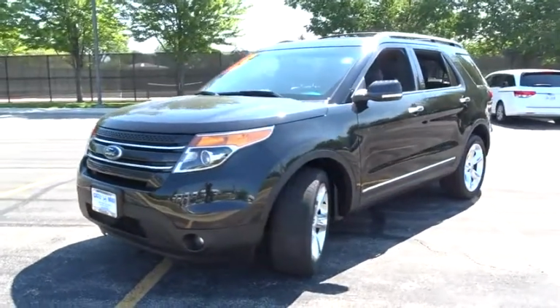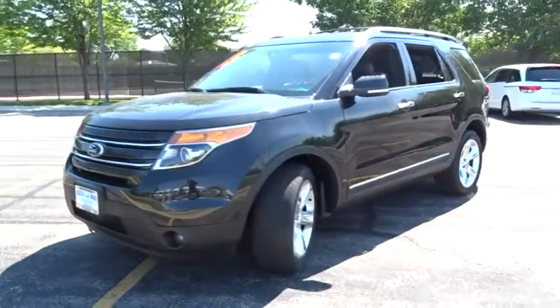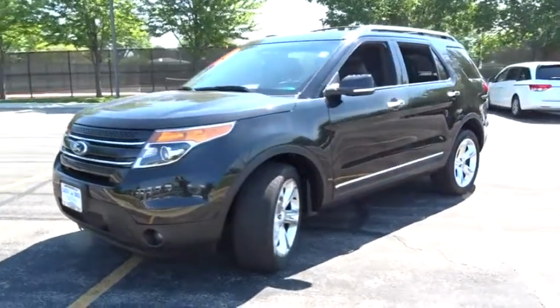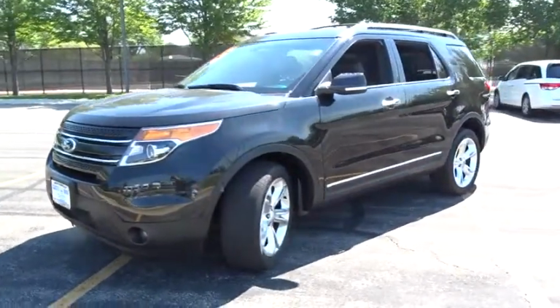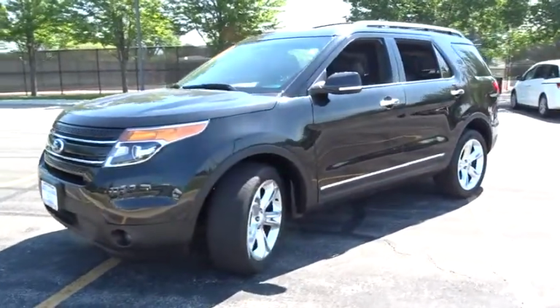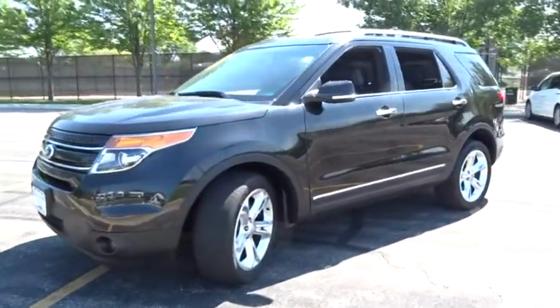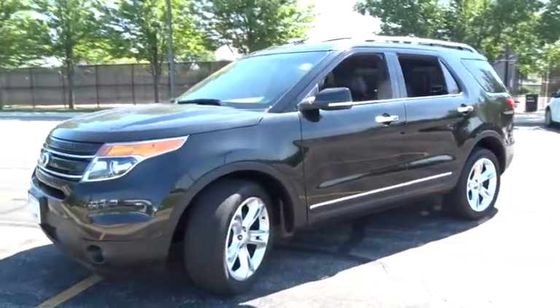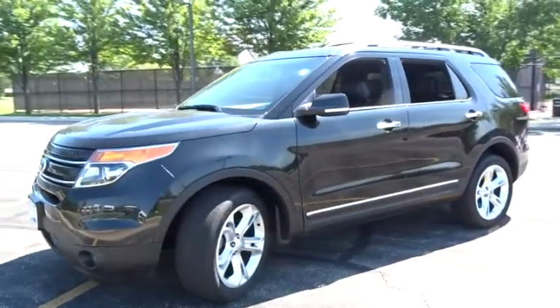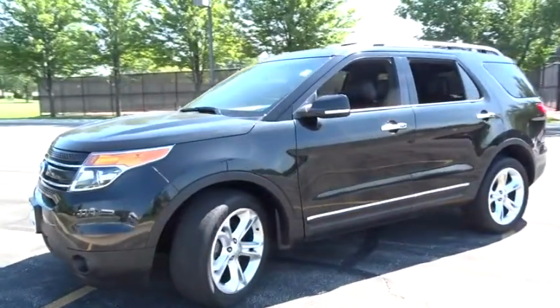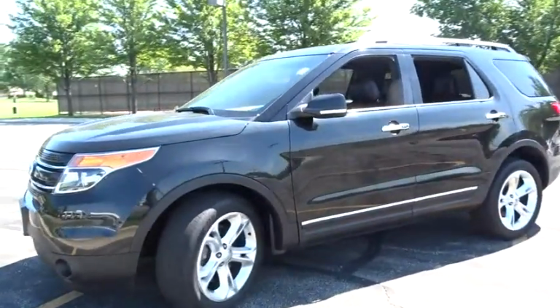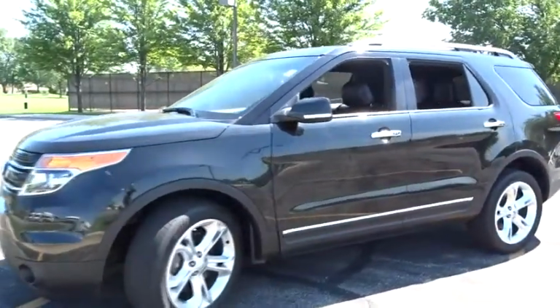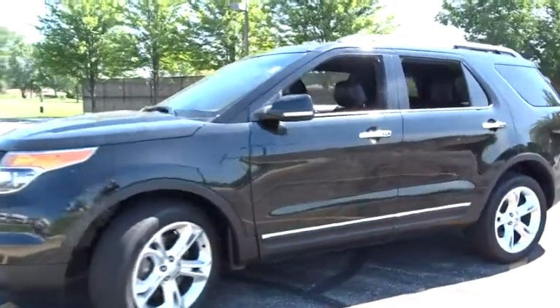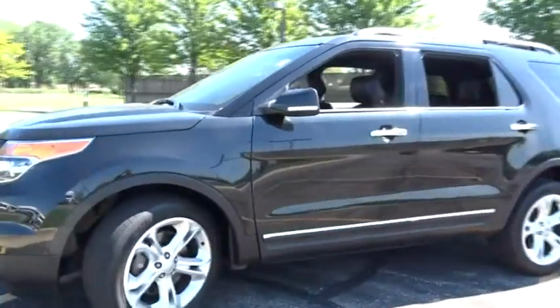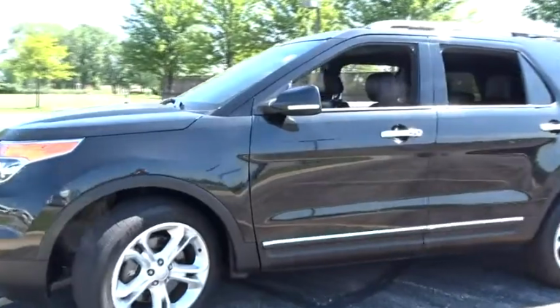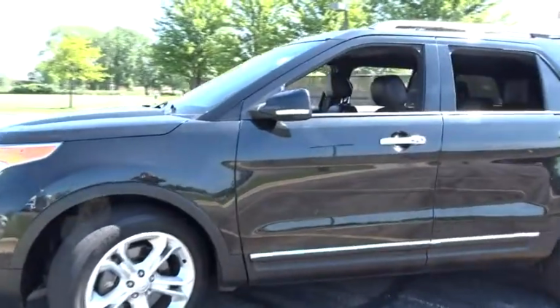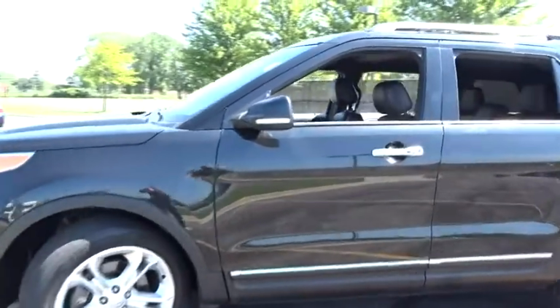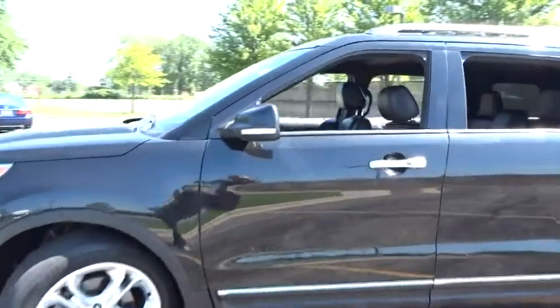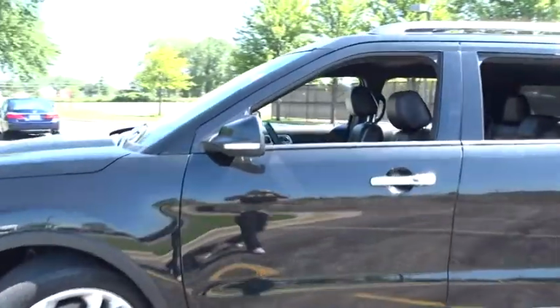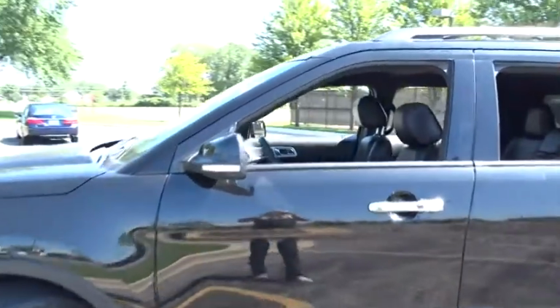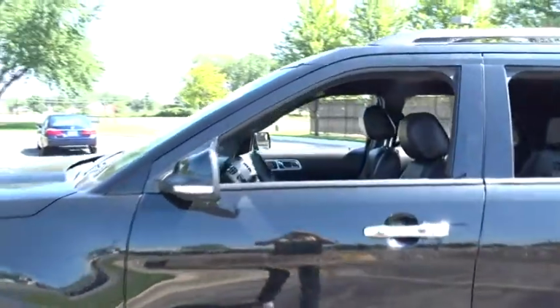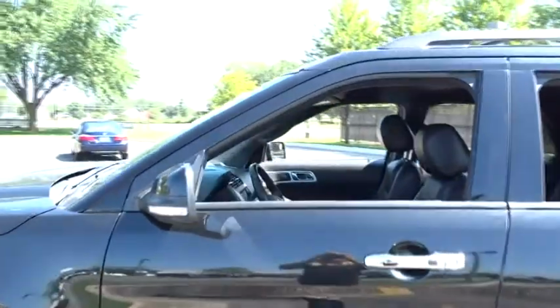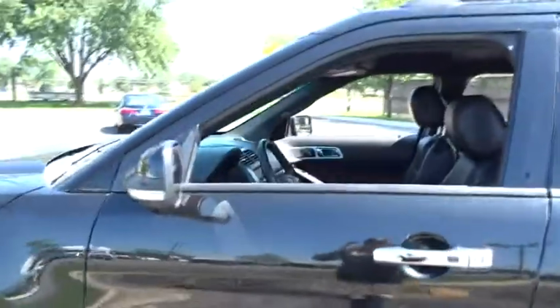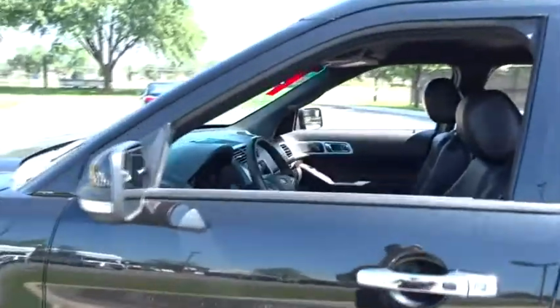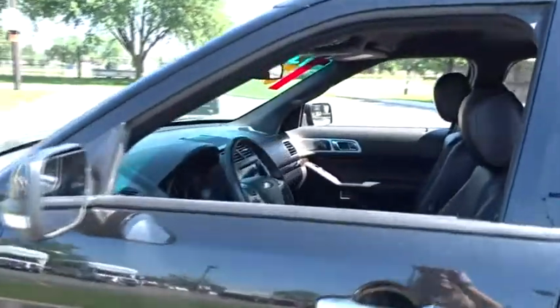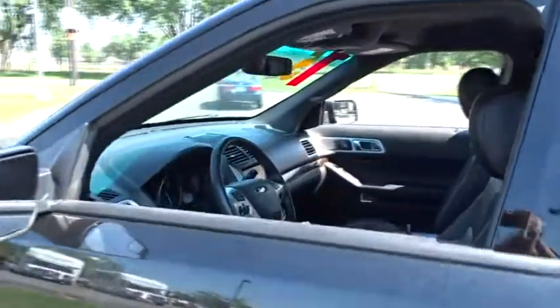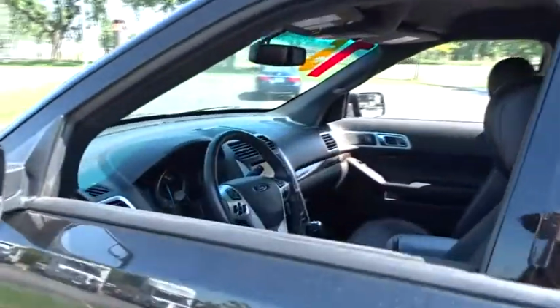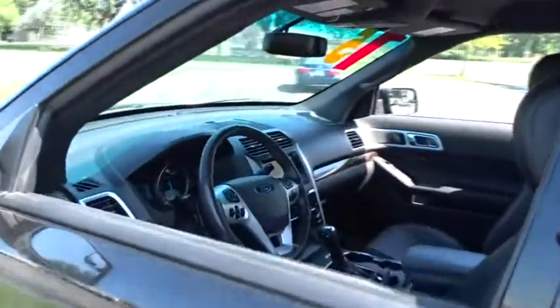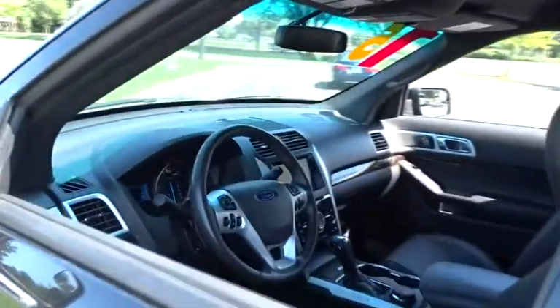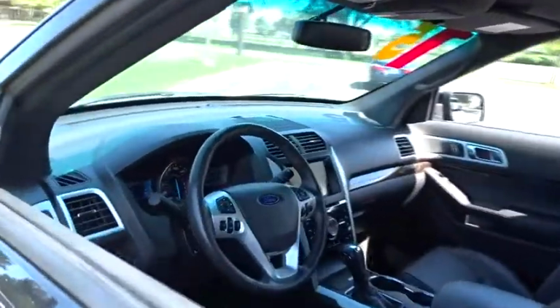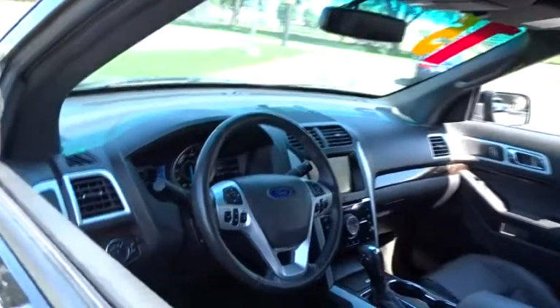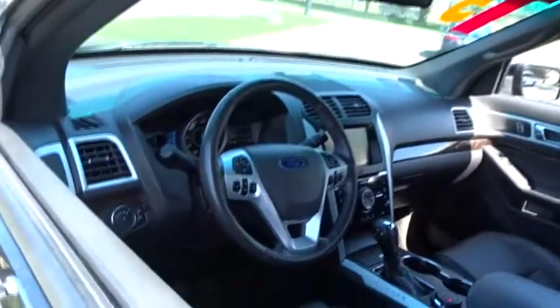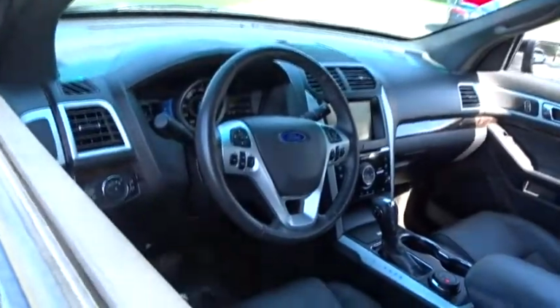Here are some of this vehicle's great options: traction control, power passenger seat, remote engine start, stability control, keyless entry, anti-lock braking system.